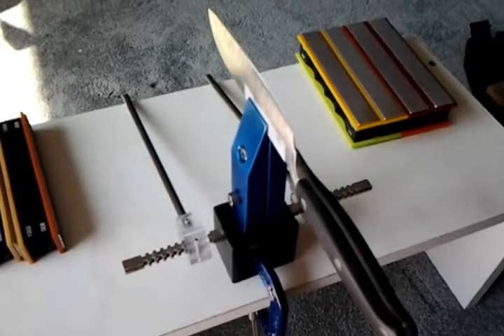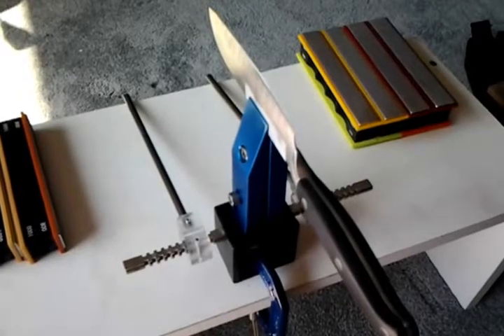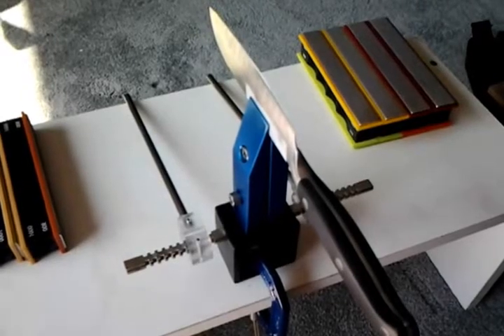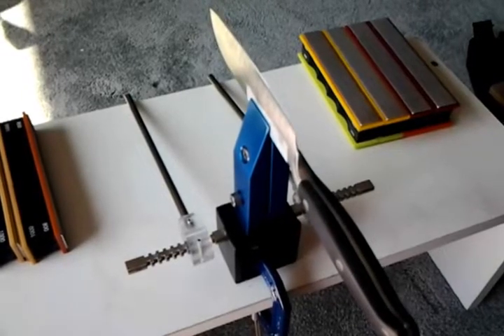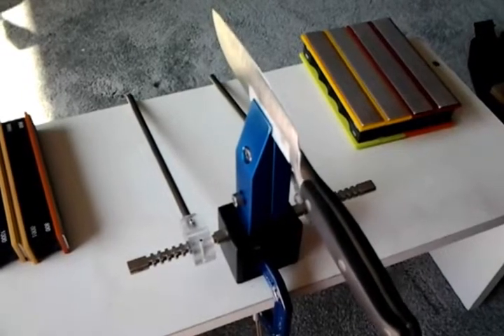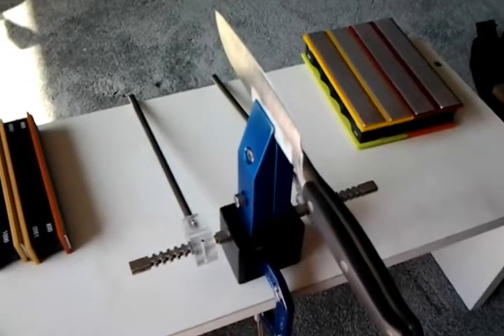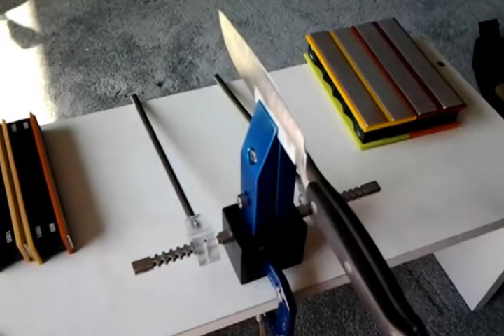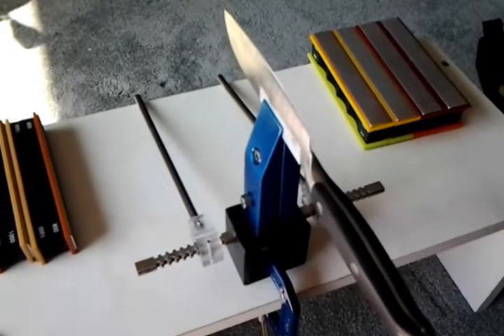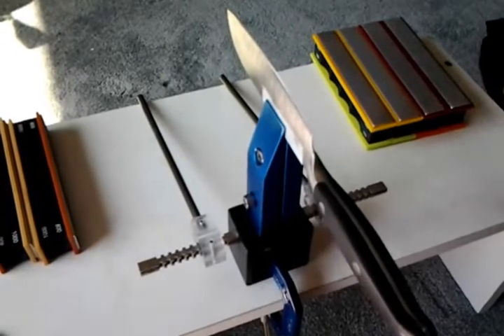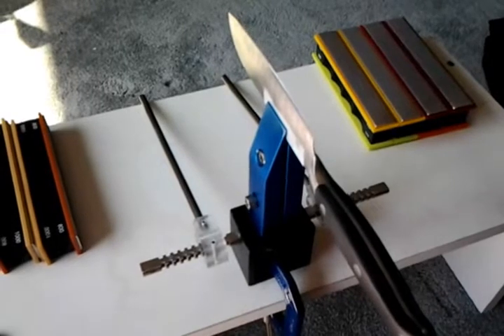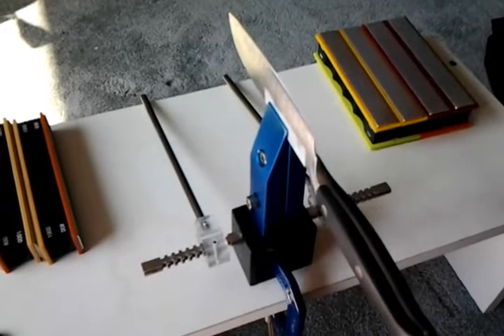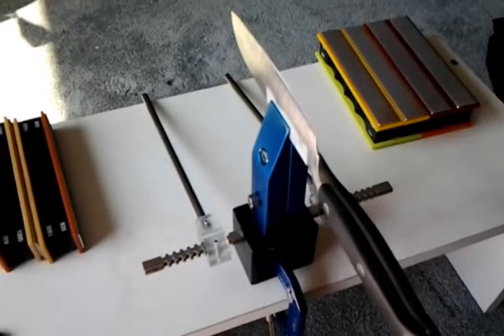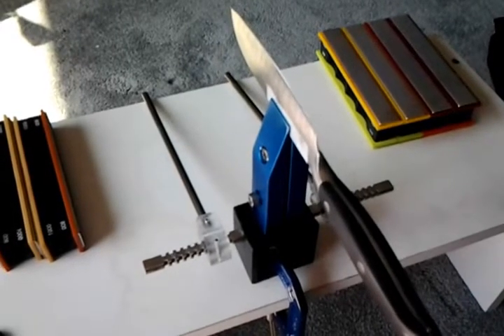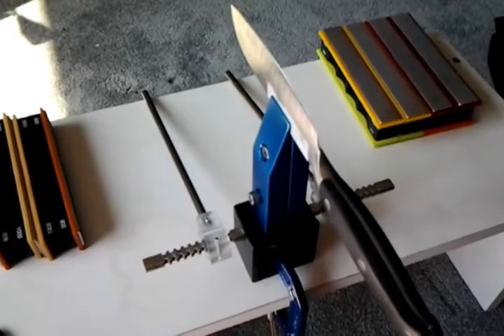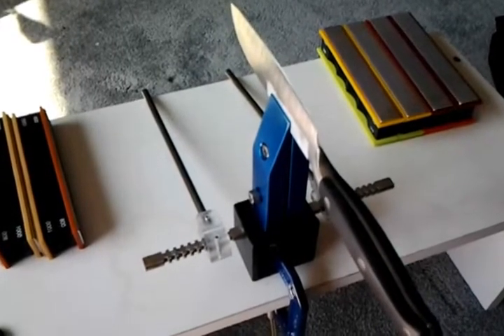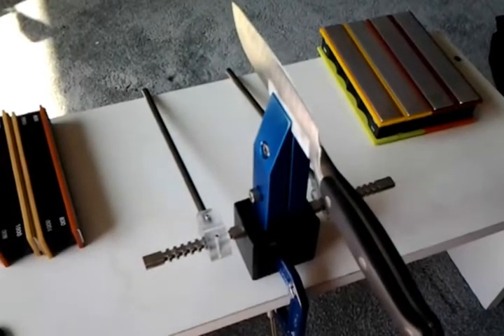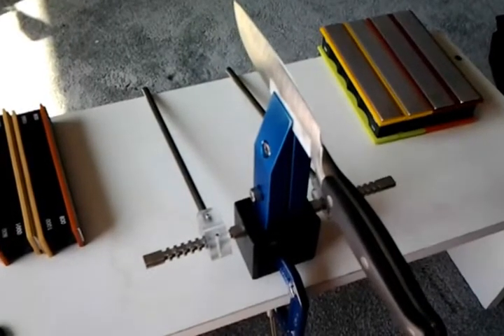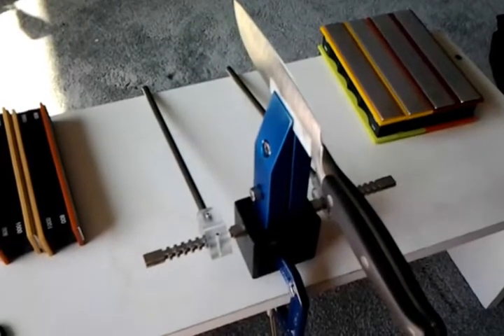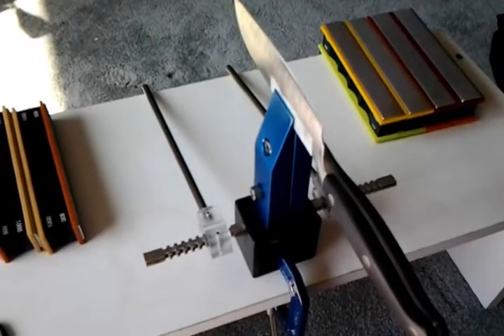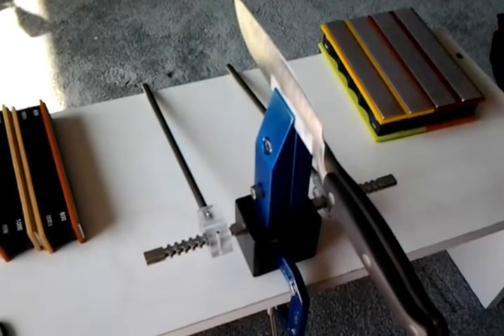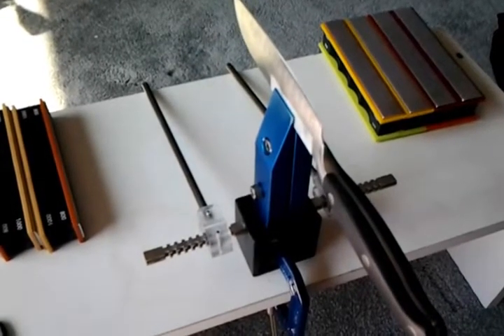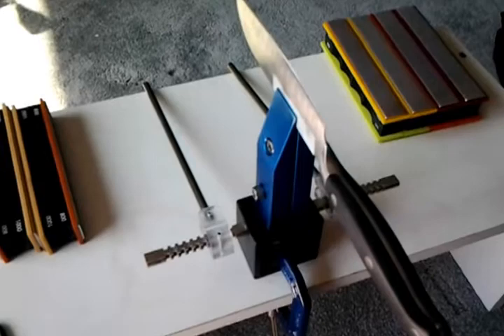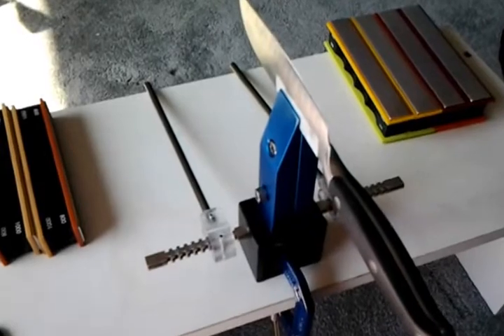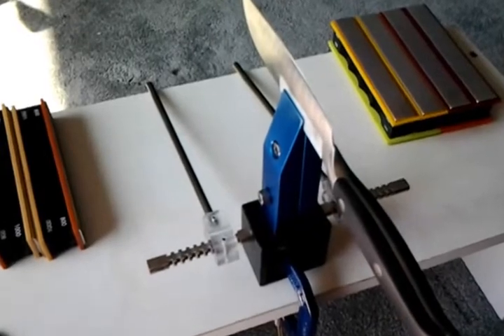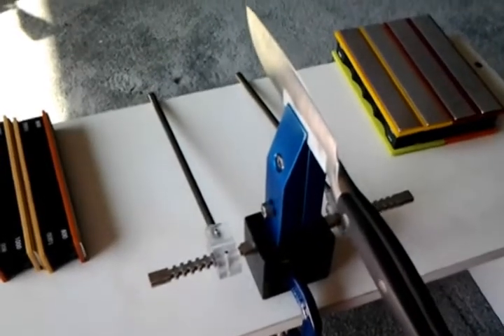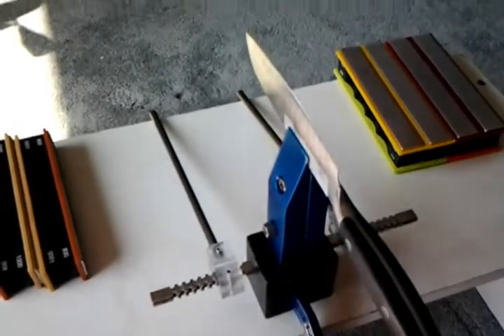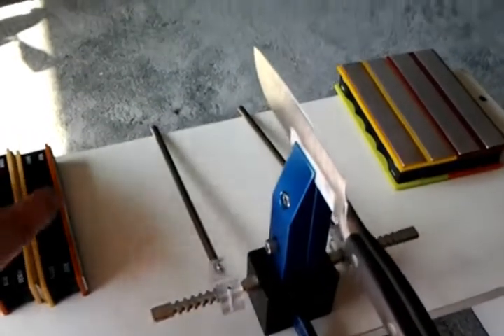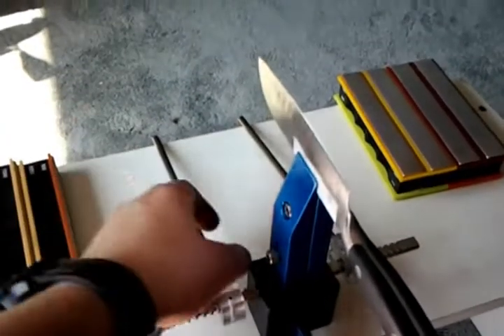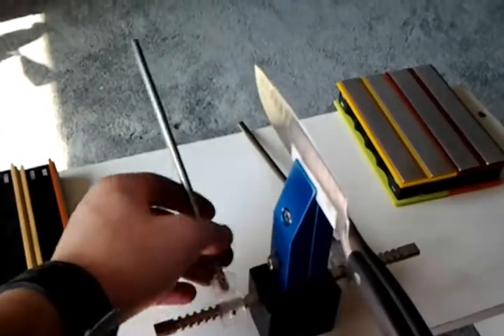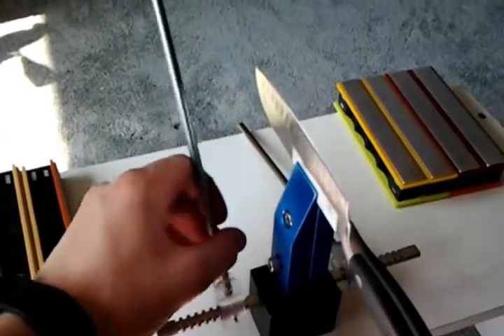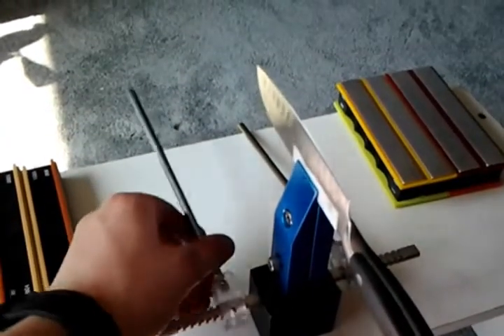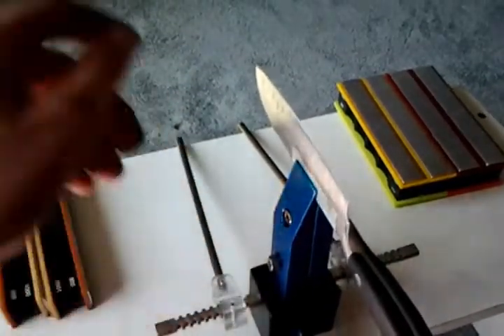Hey guys, it's MediocrePyre here. What you're looking at is my newest purchase. I opened this up yesterday — I was way too excited to do an unboxing, so unfortunately you guys didn't get to see me open it. But here it is: the Wicked Edge Field and Sport.